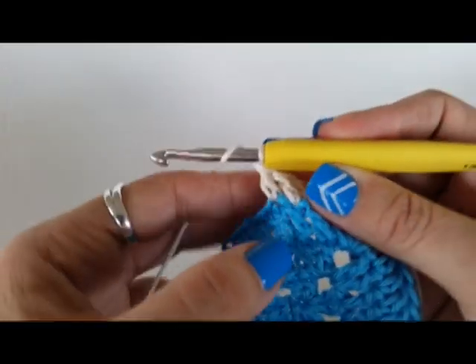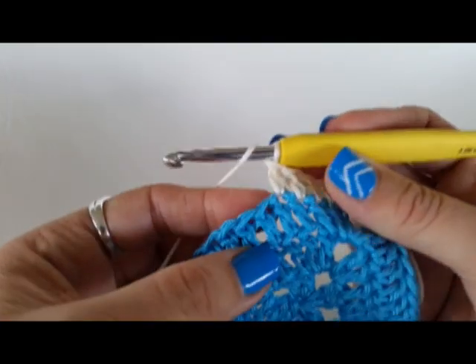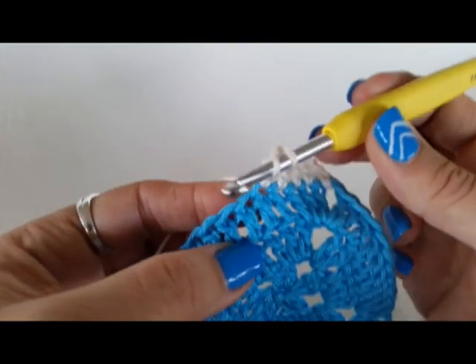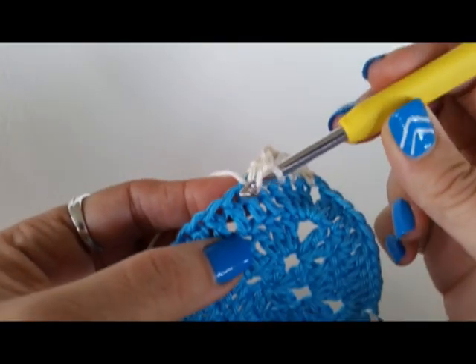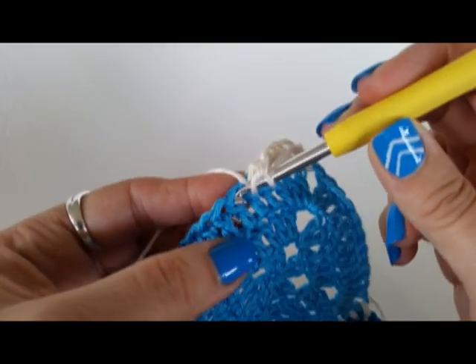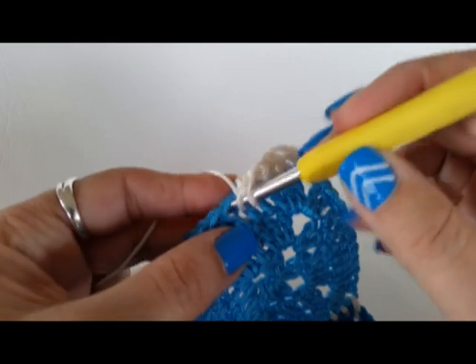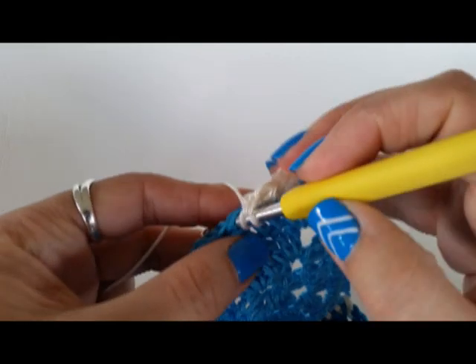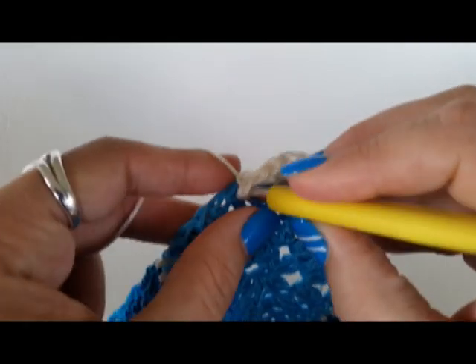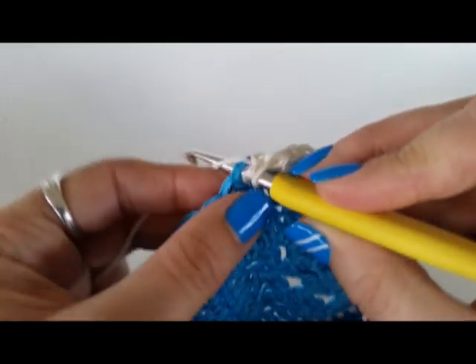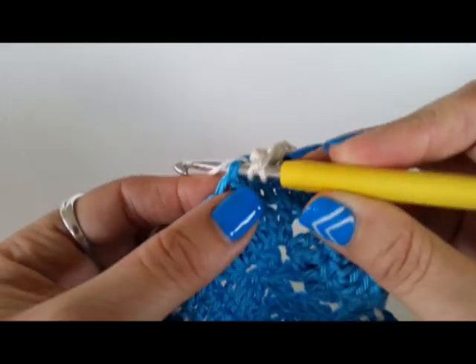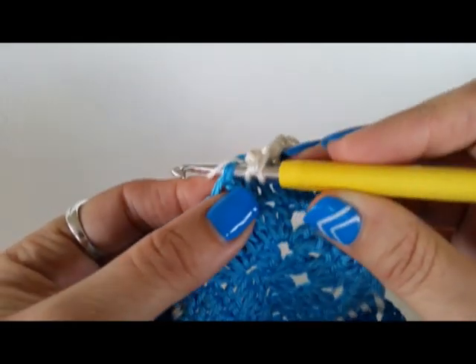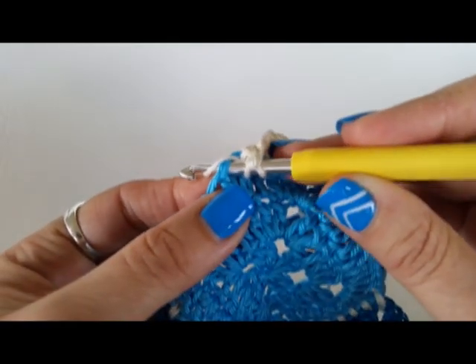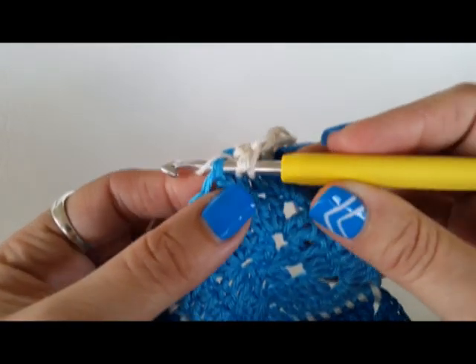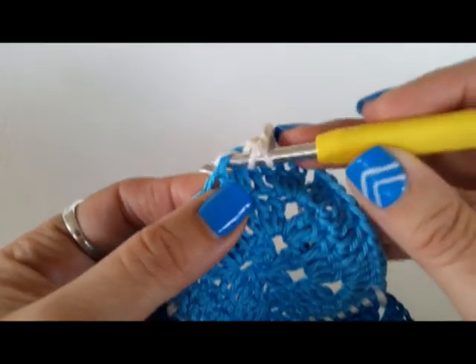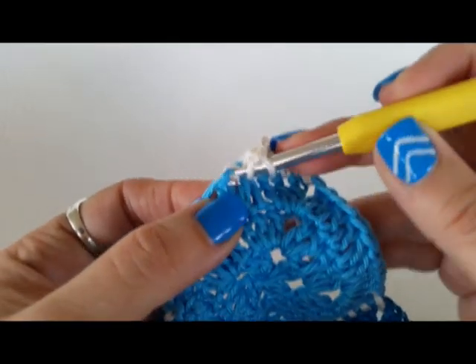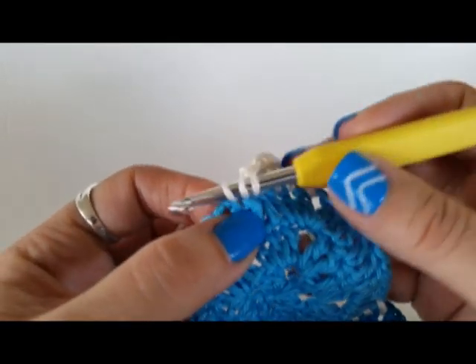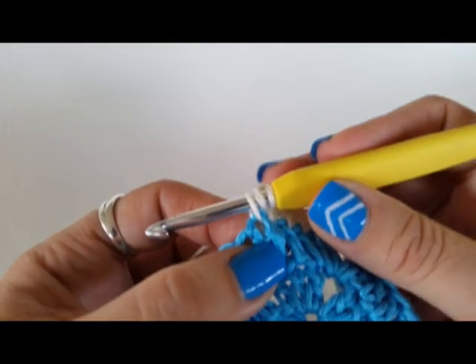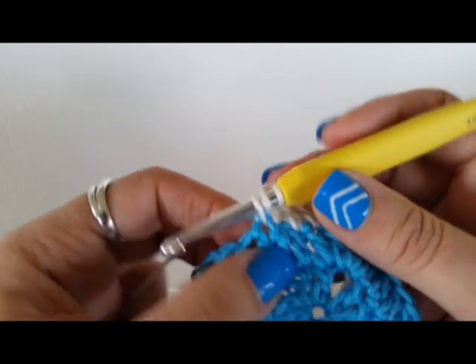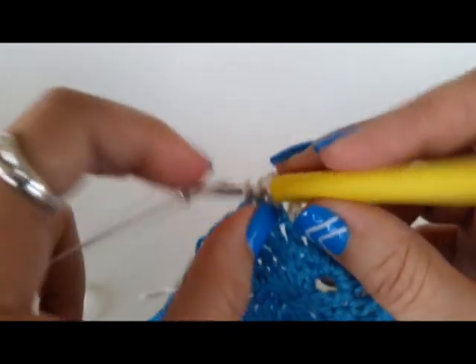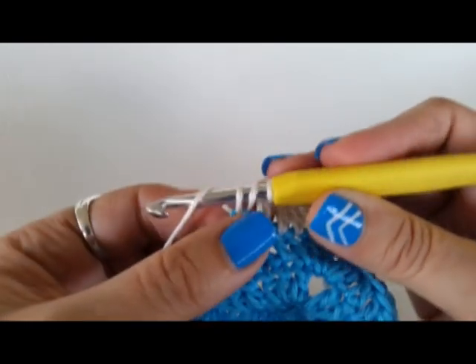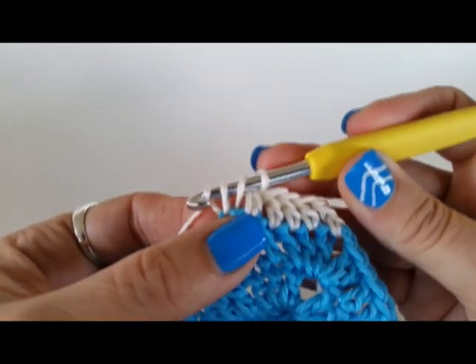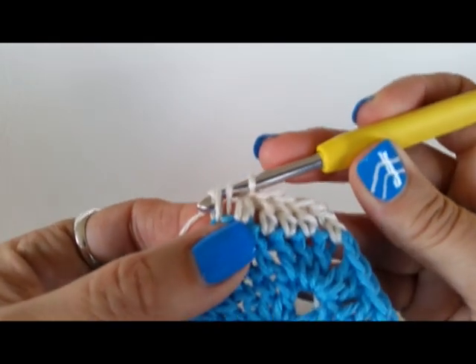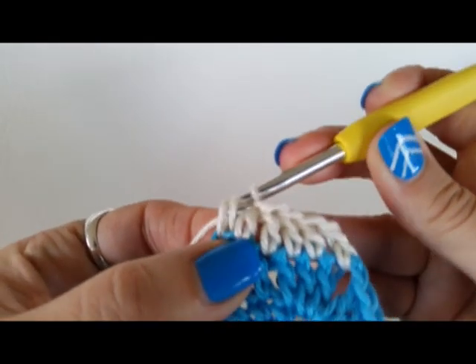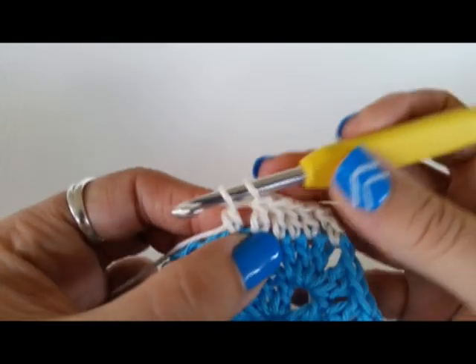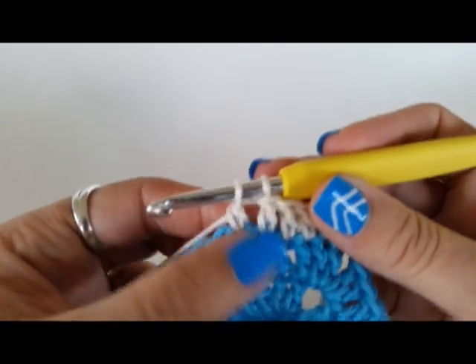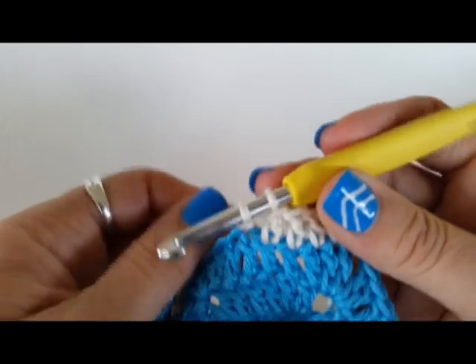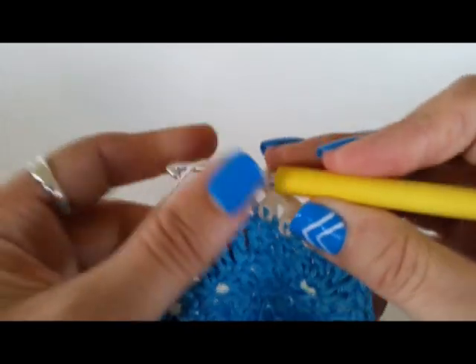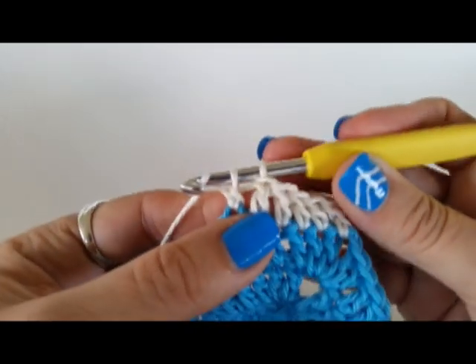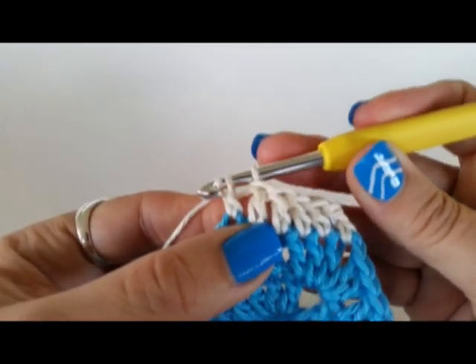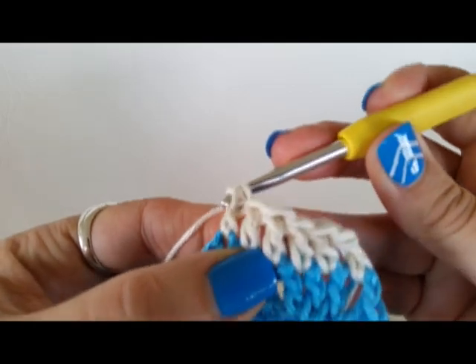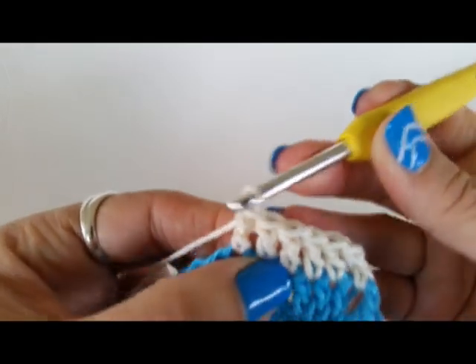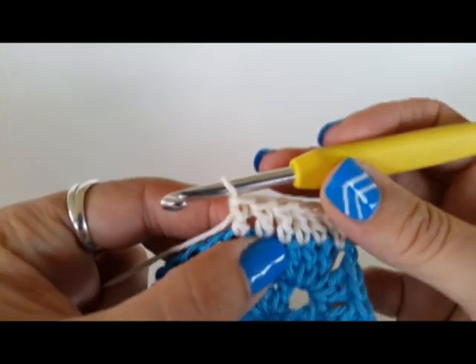So, yarn over, insert your hook into the stitch or space, snag the yarn, bring it to the front, yarn over, pull through two loops, yarn over, pull through two loops.